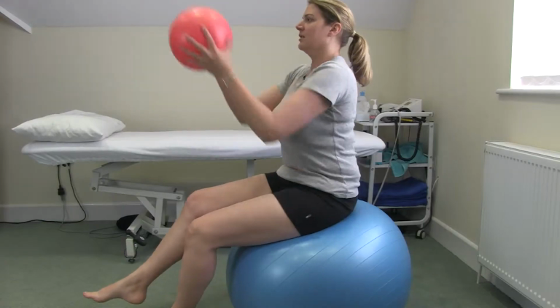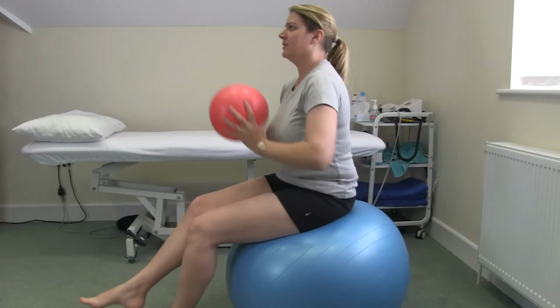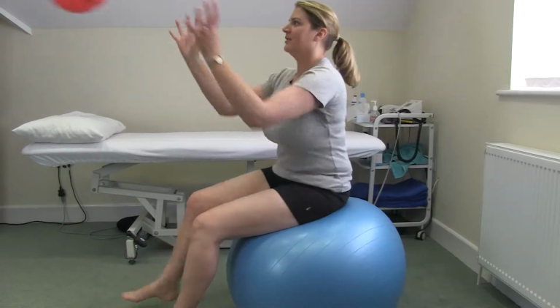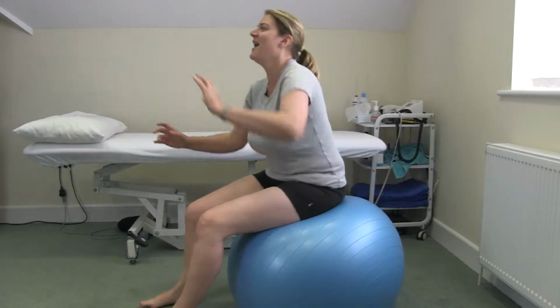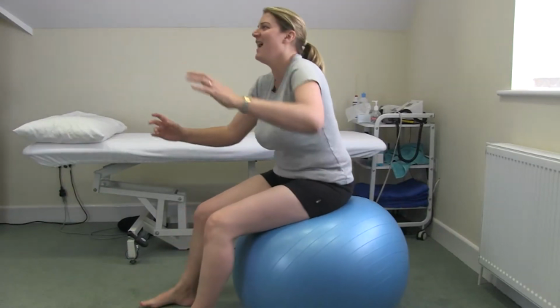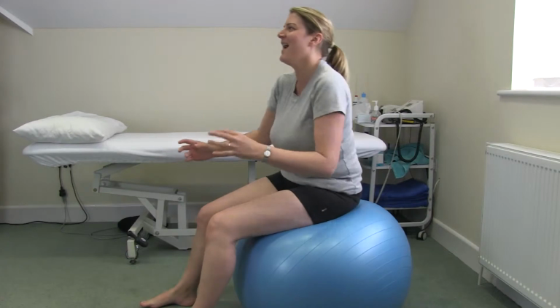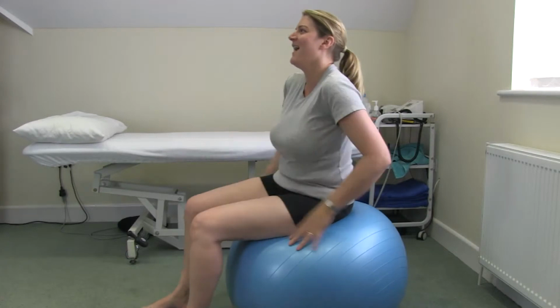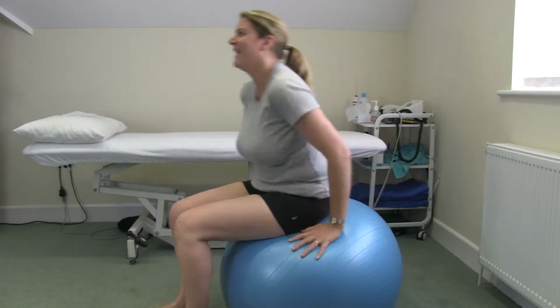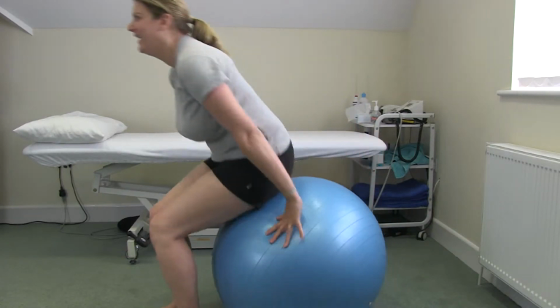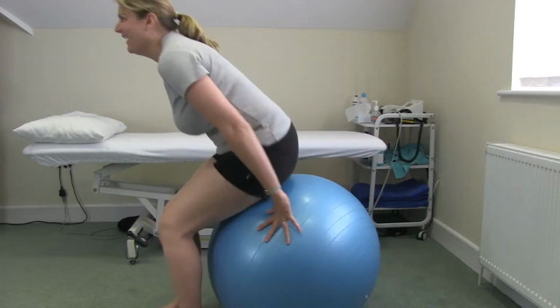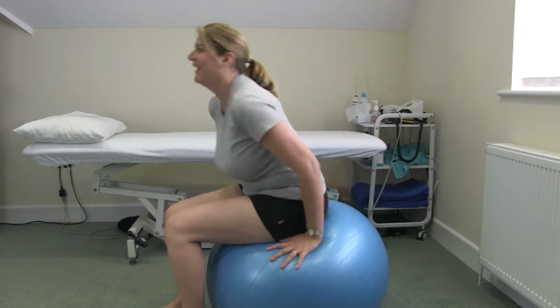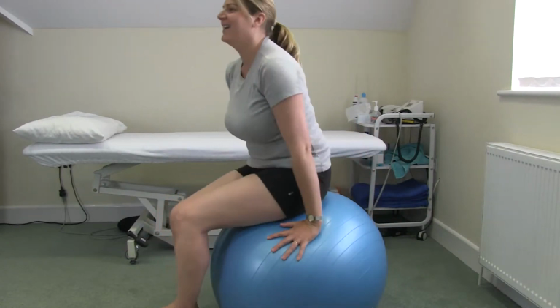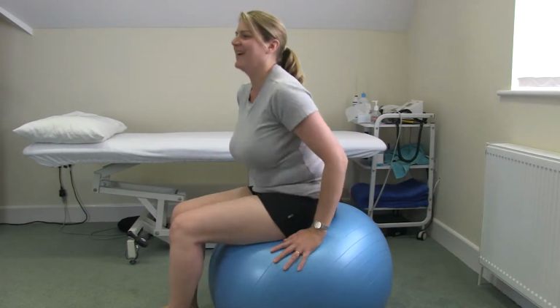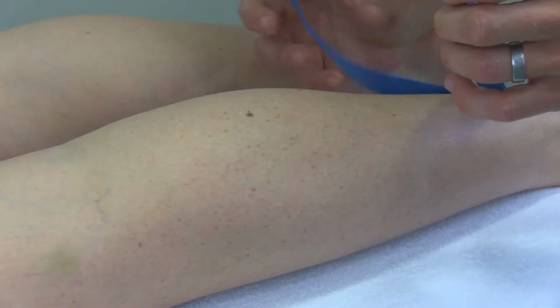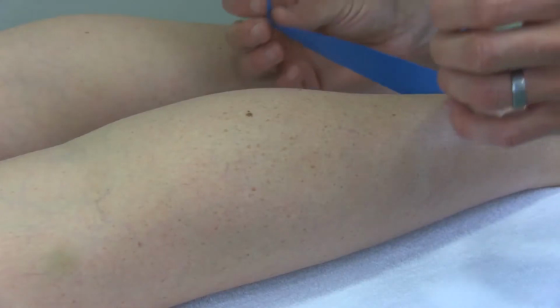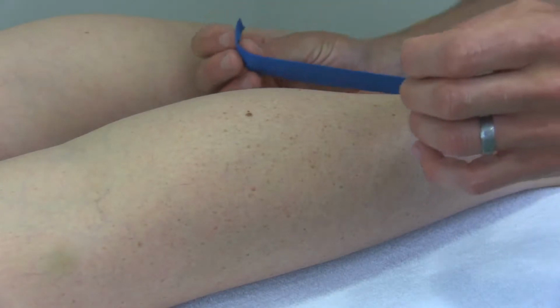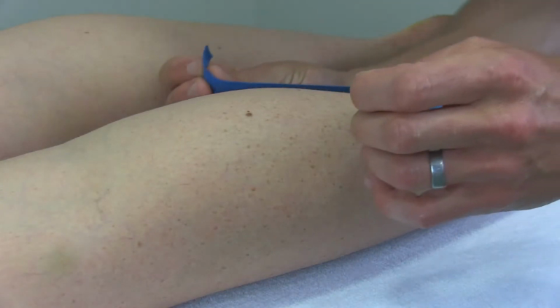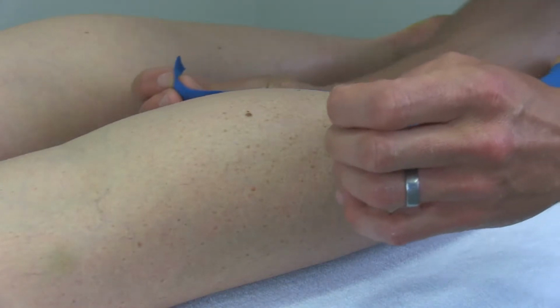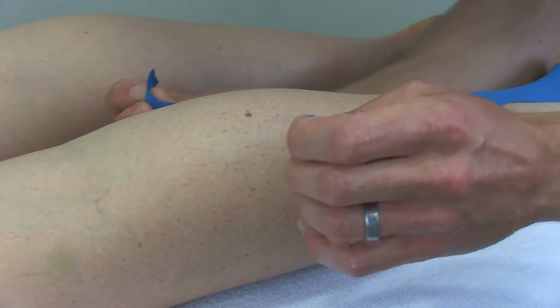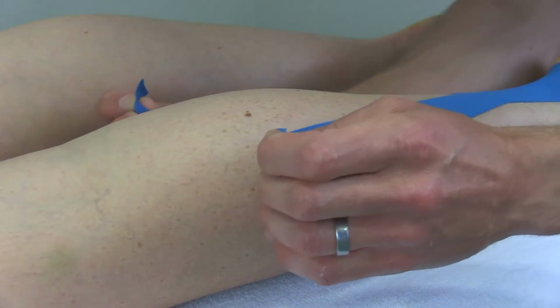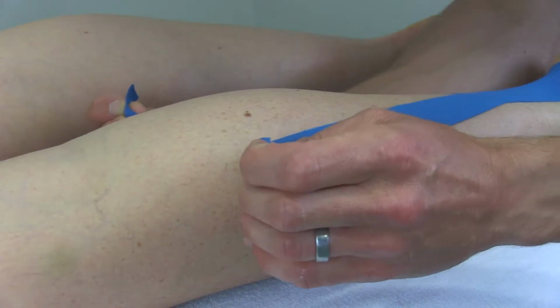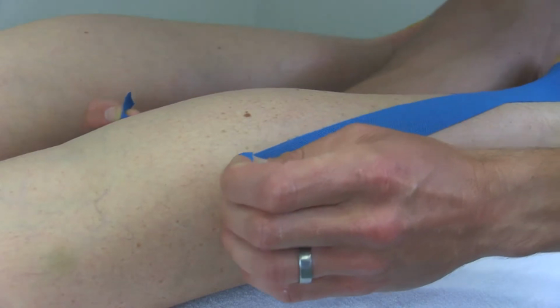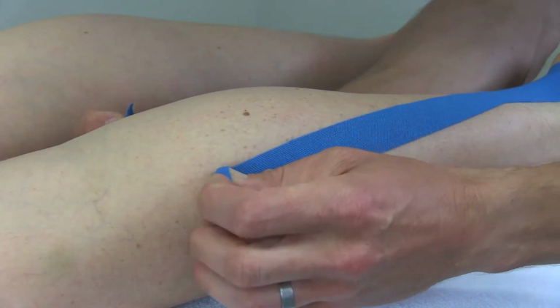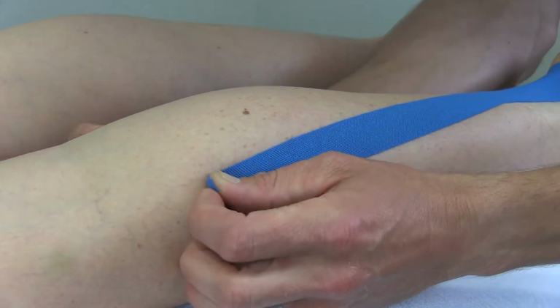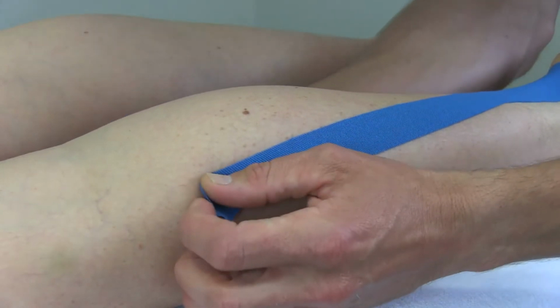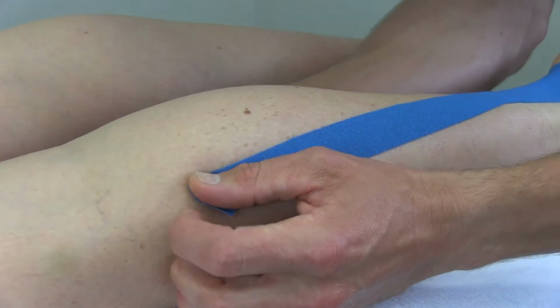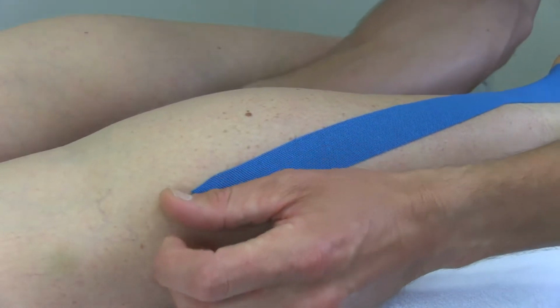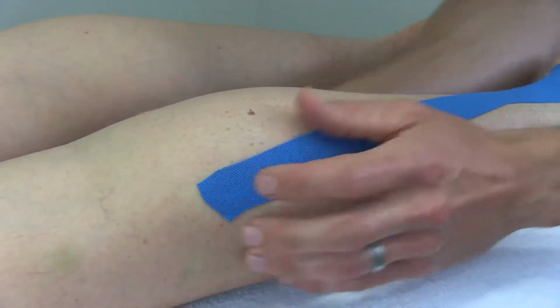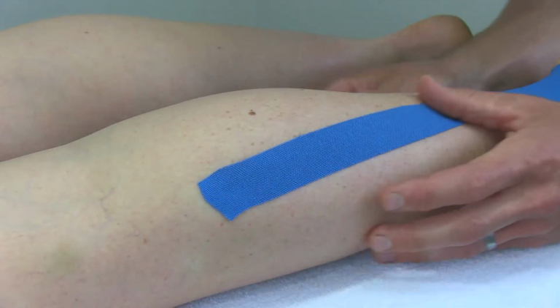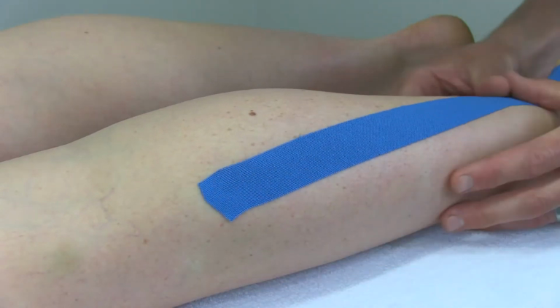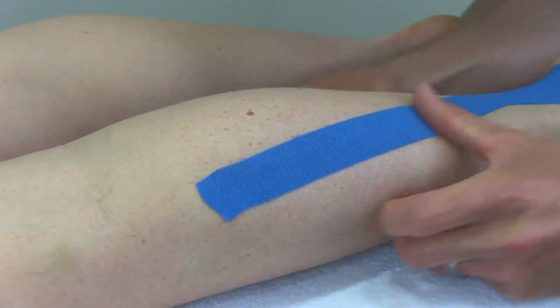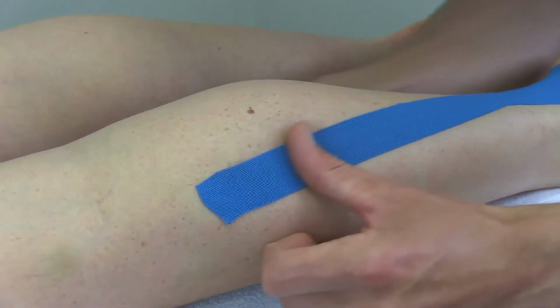The practice has a calm, relaxed atmosphere, and this combined with the experience and the professional attitude of our chartered physiotherapists enables you to feel that you can move more freely again.